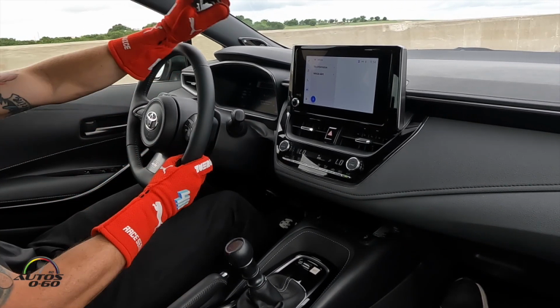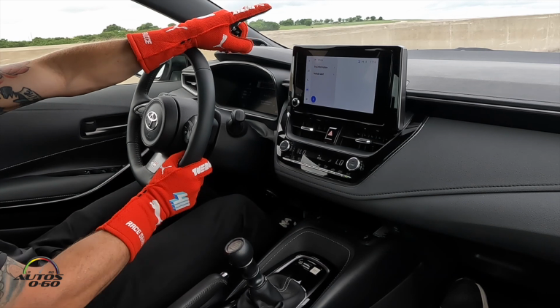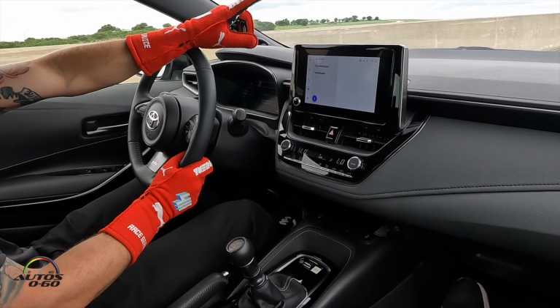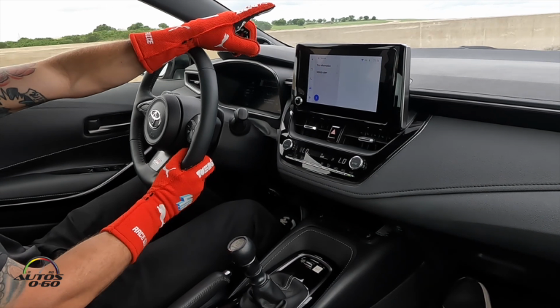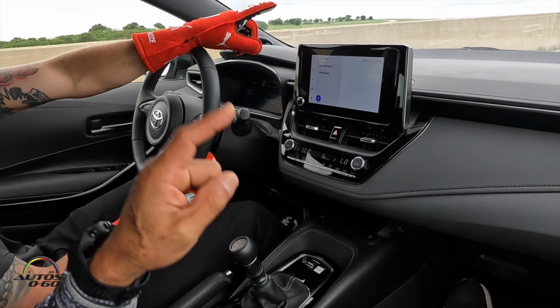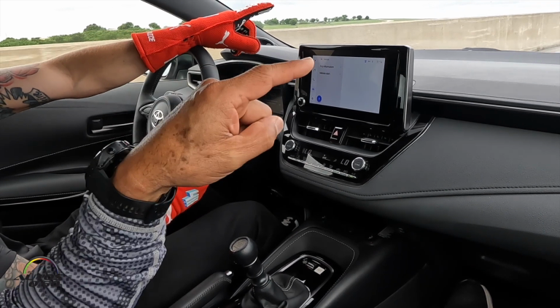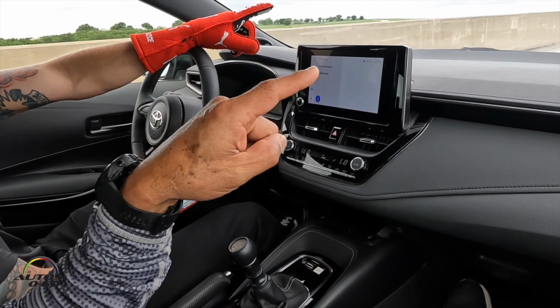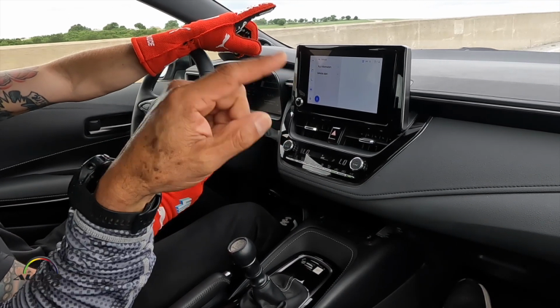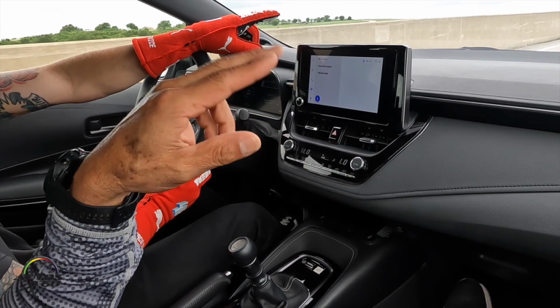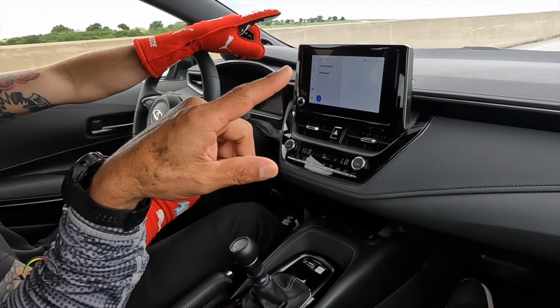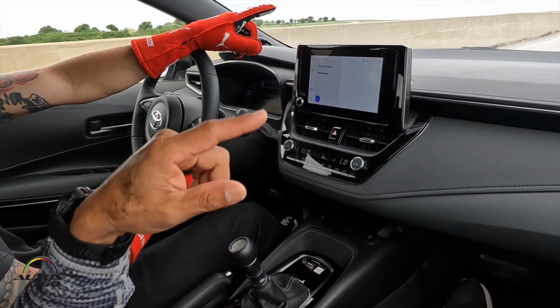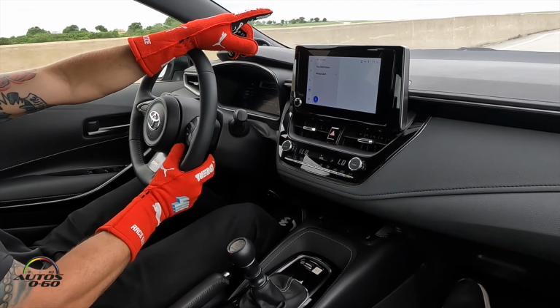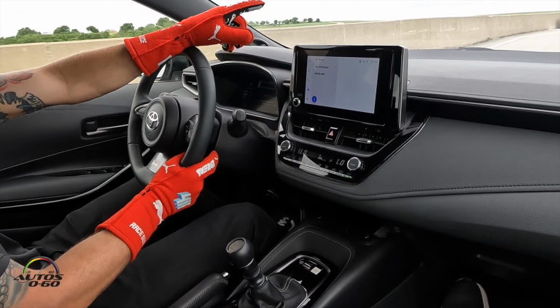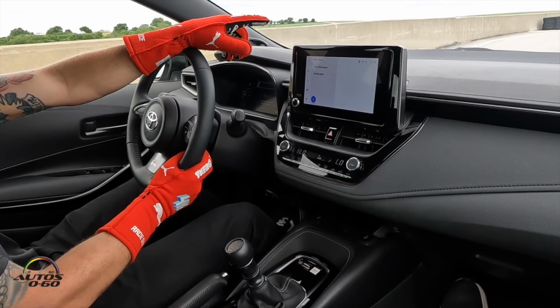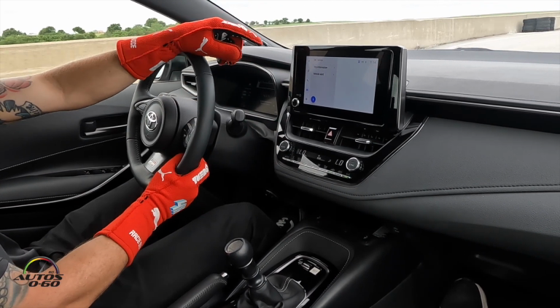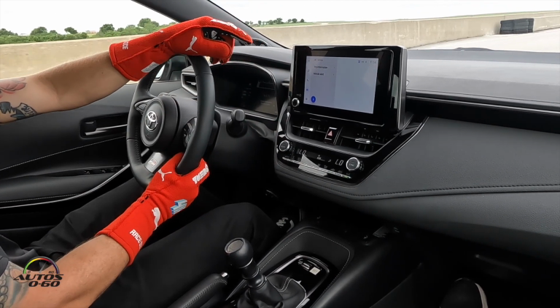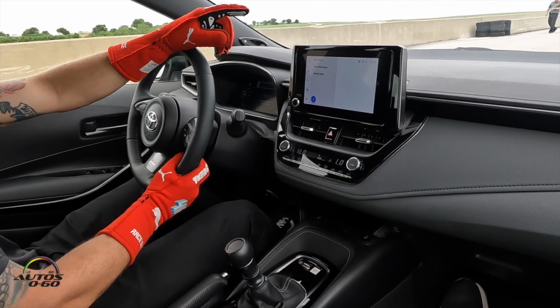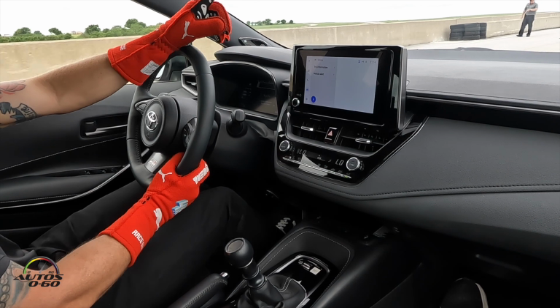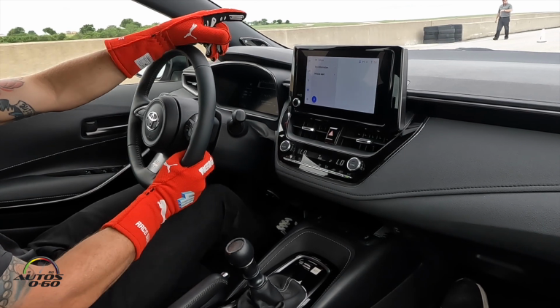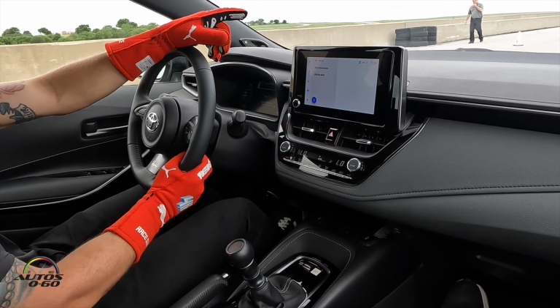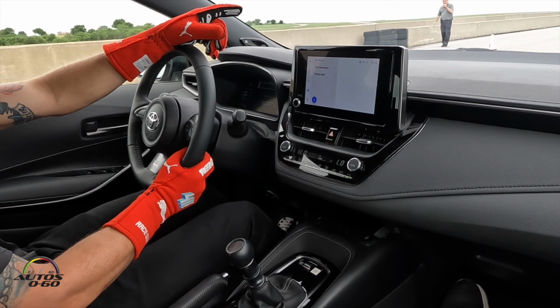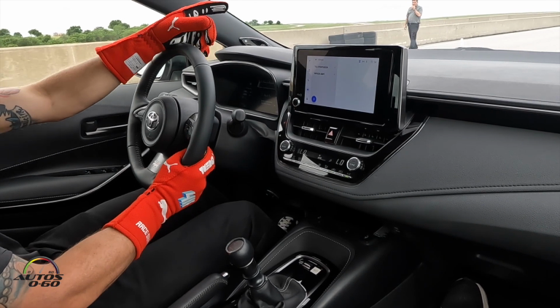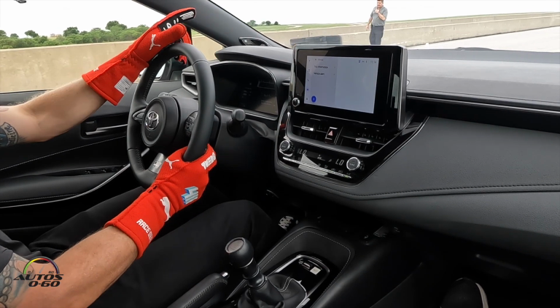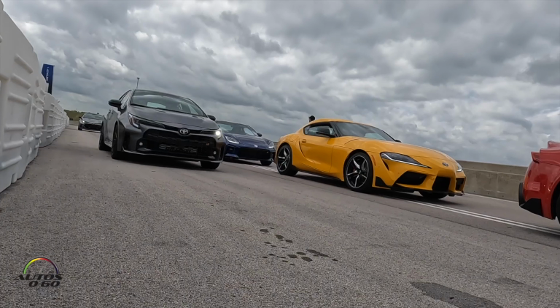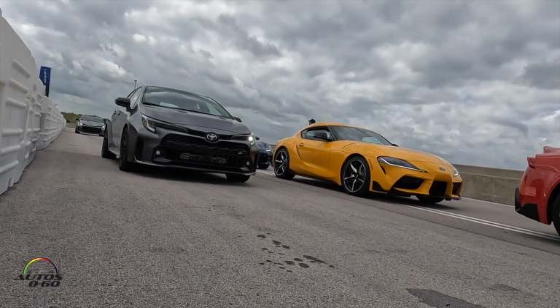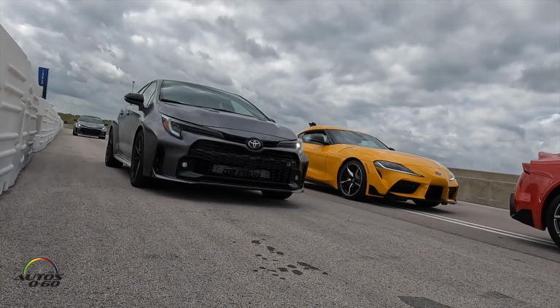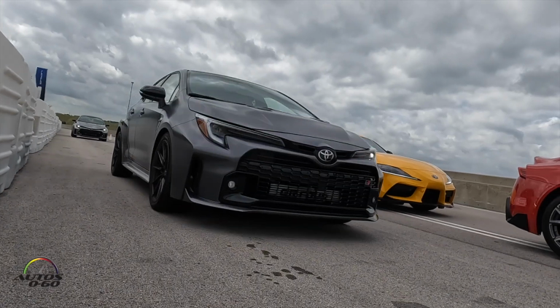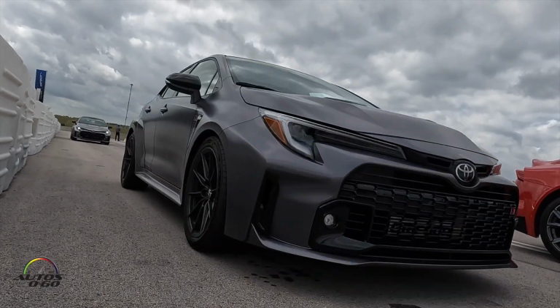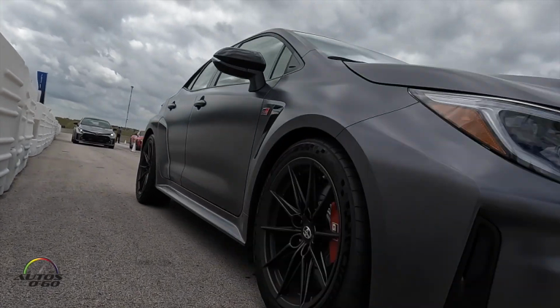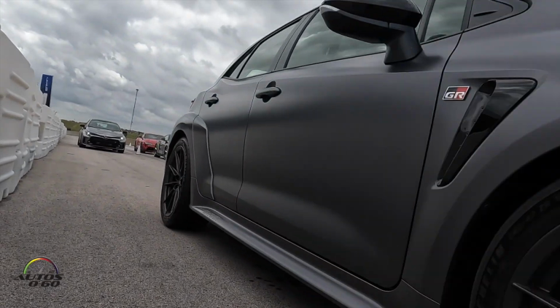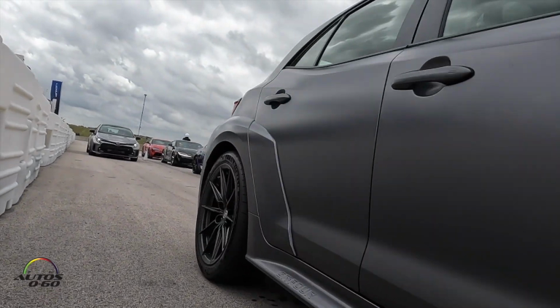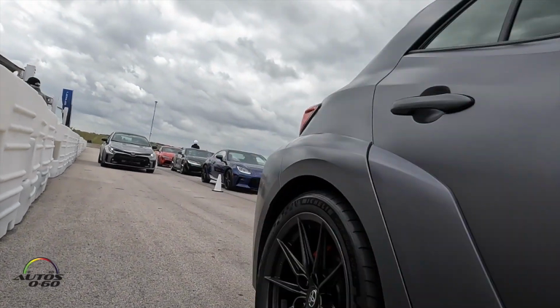And then there's the Morizo. That has 100 pounds less — I think stickier tires — and also 30 more foot-pounds of torque. Wow. Amazing.